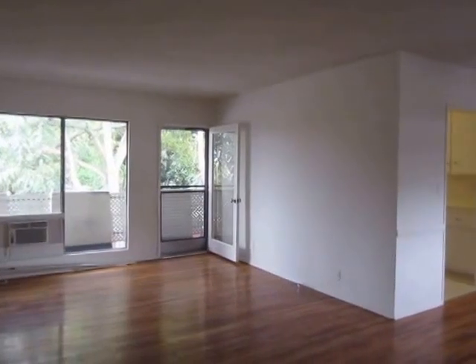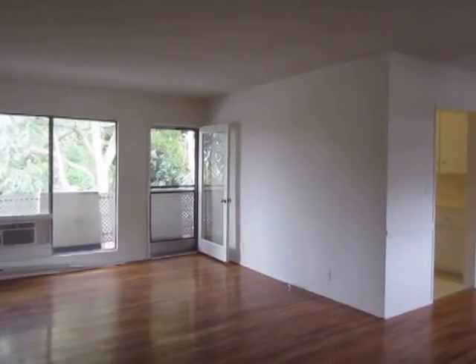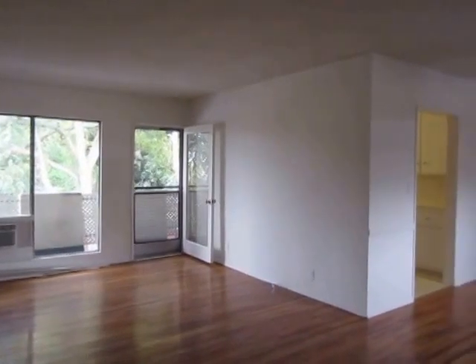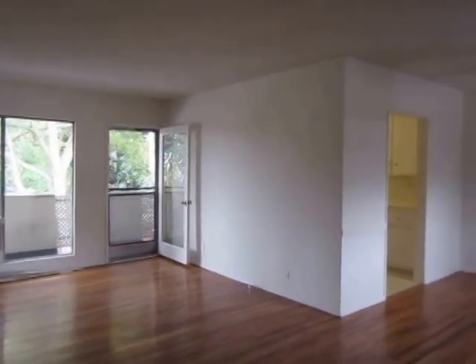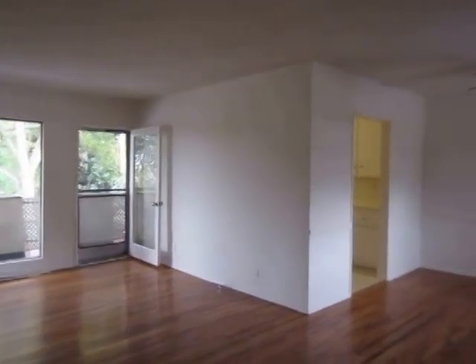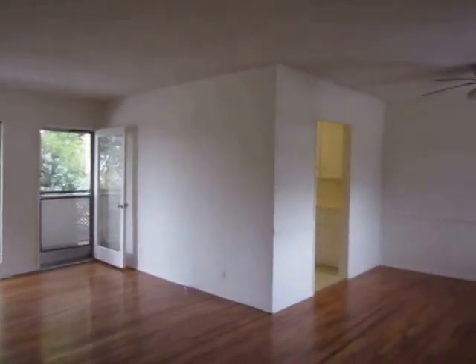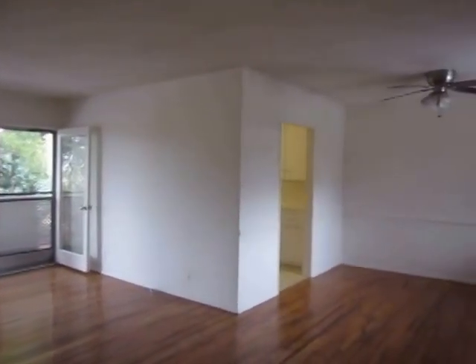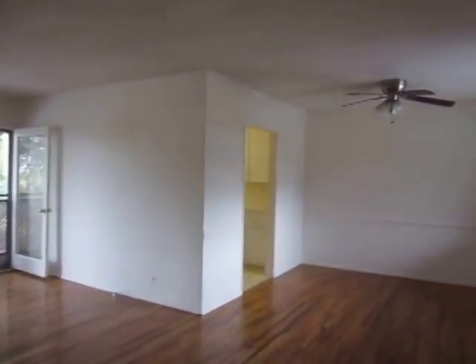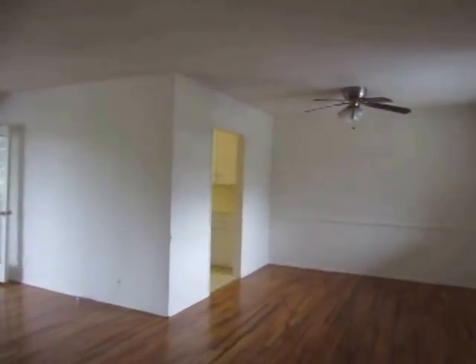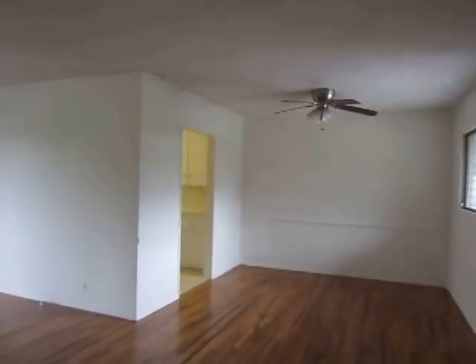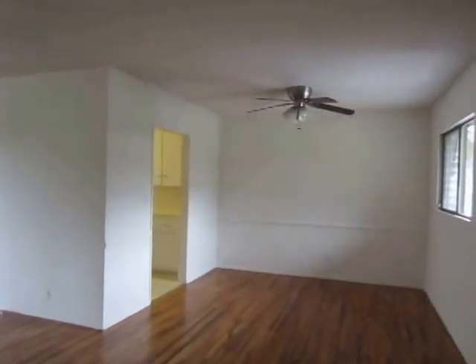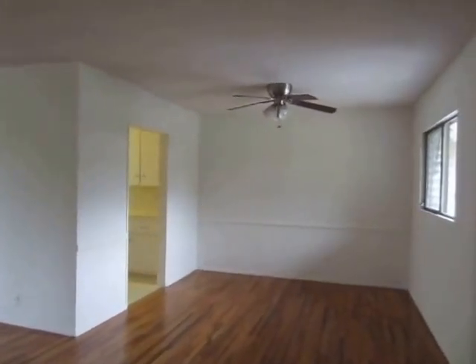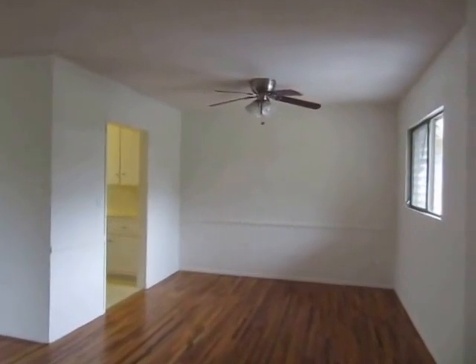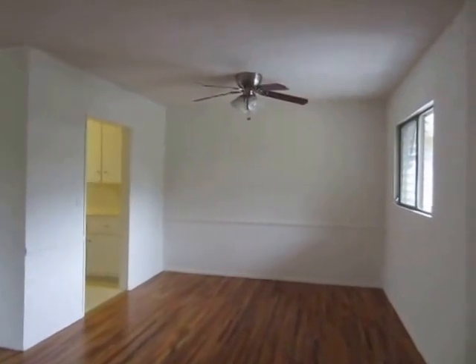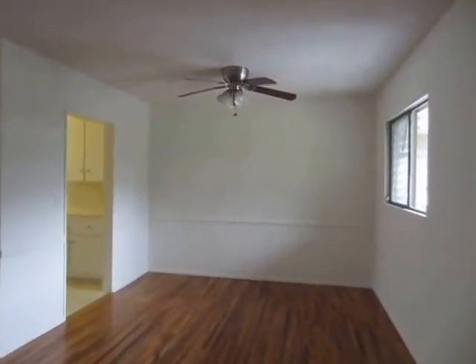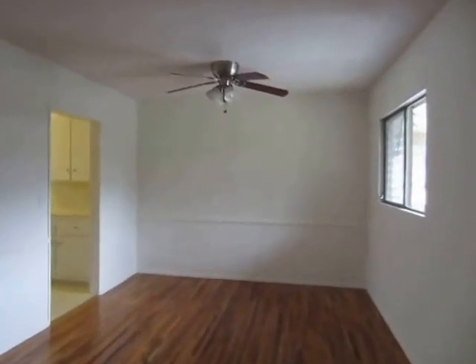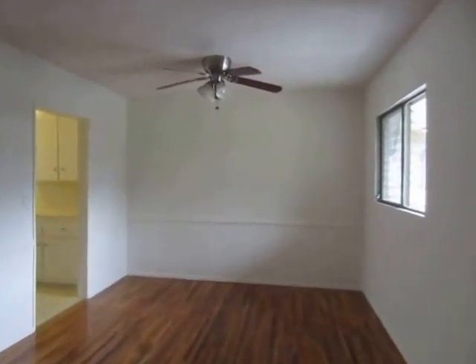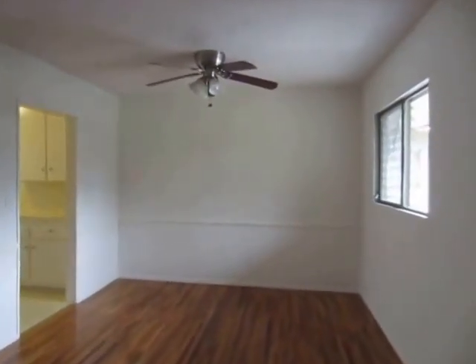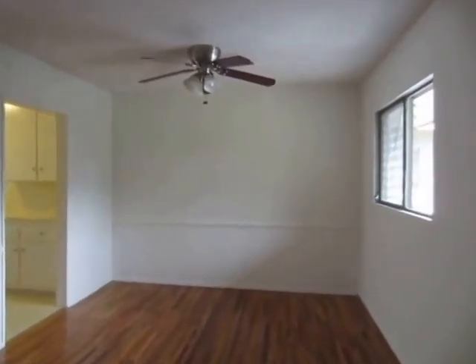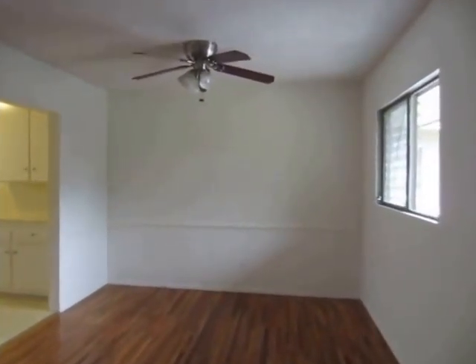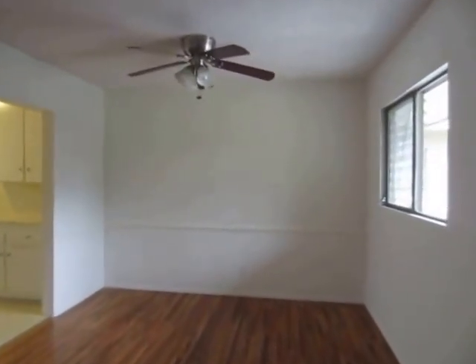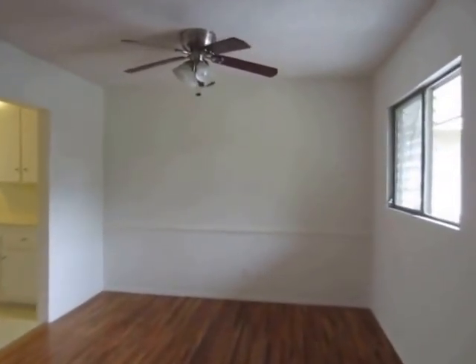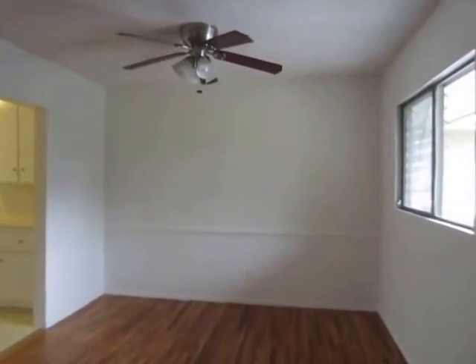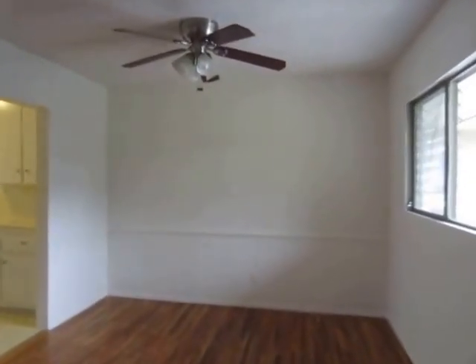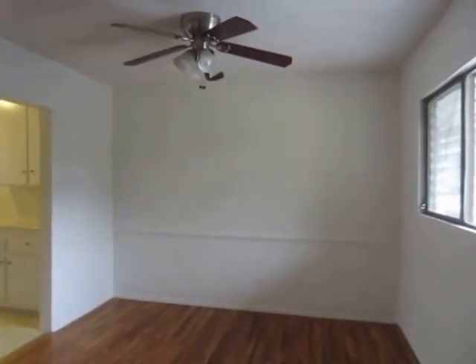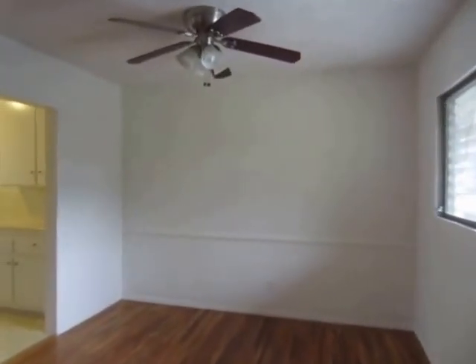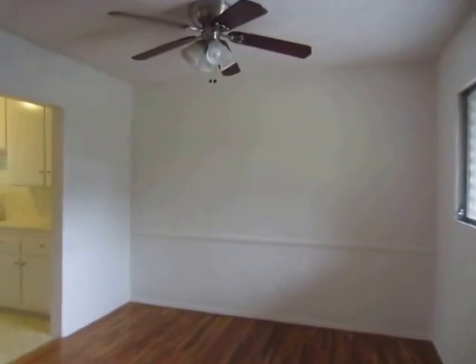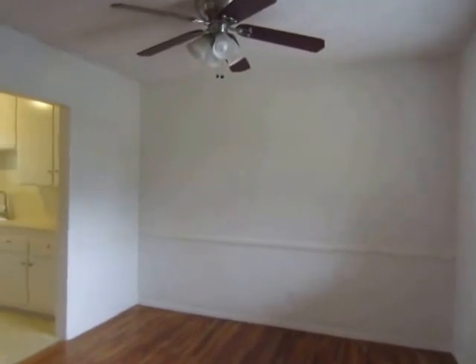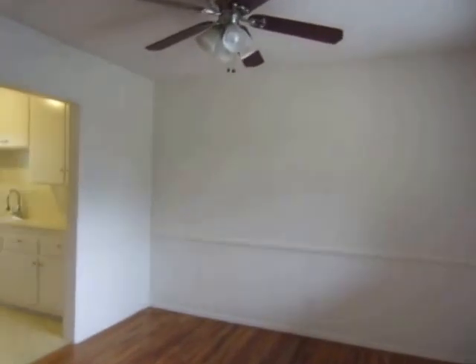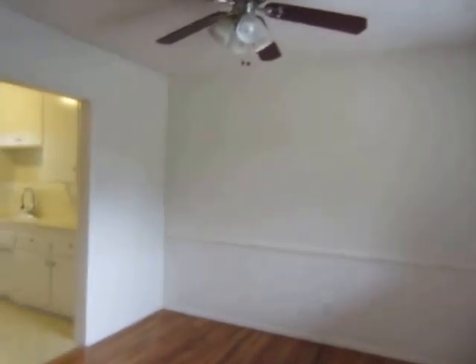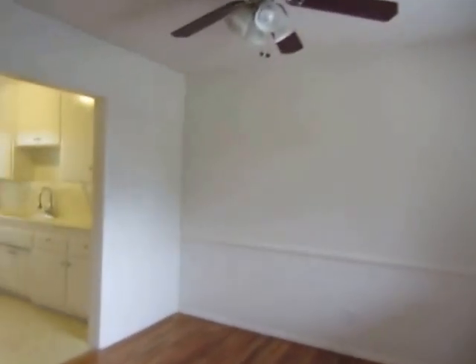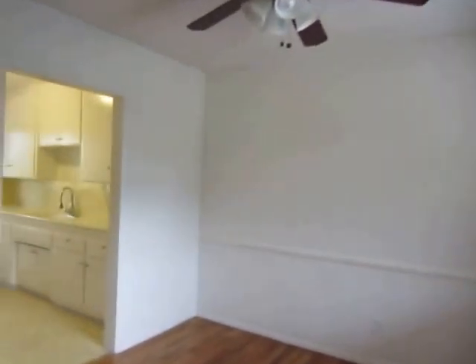This video is for a two bedroom, one bathroom apartment located in West Hollywood. It is close to Santa Monica Boulevard, The Sunset Strip, and Melrose.